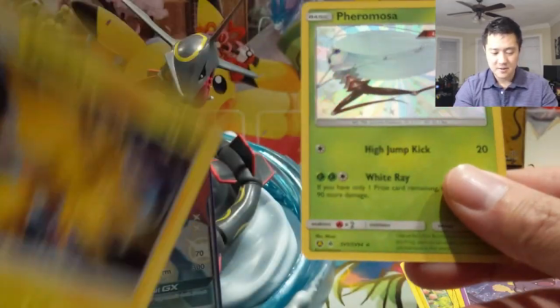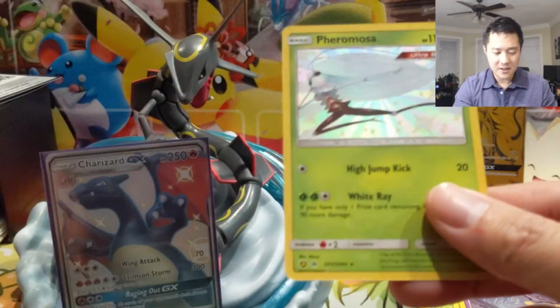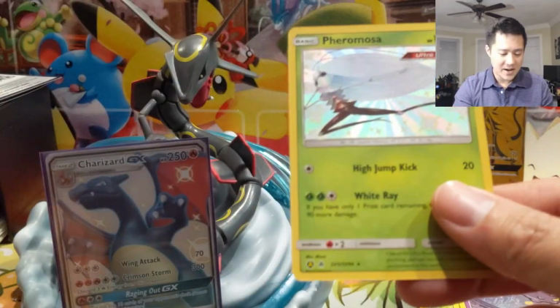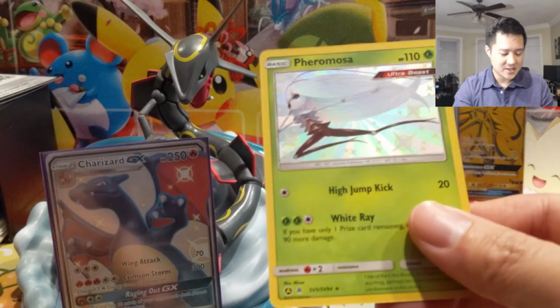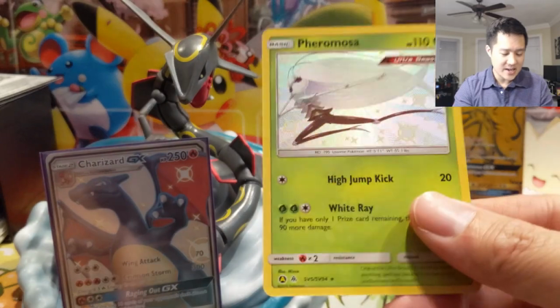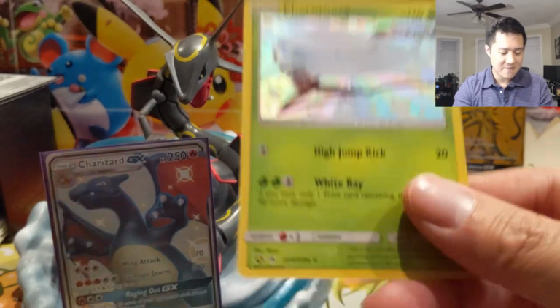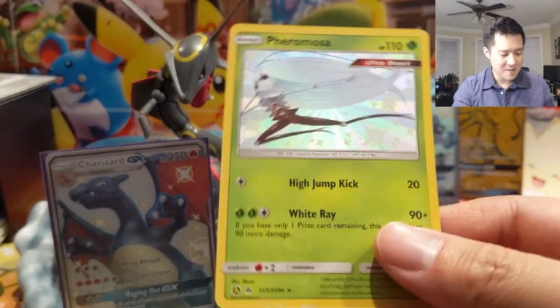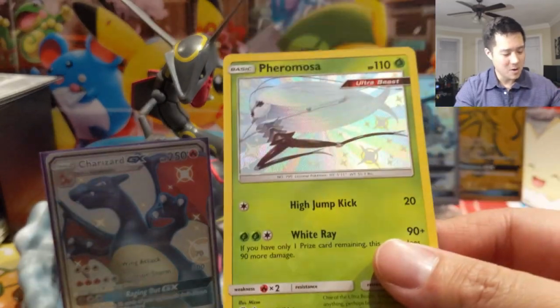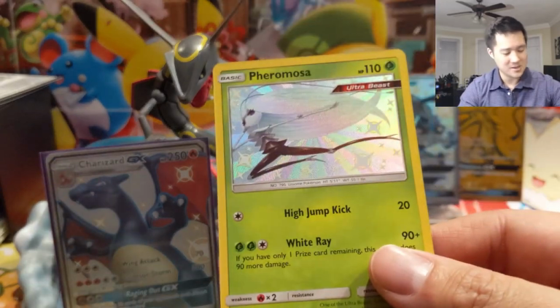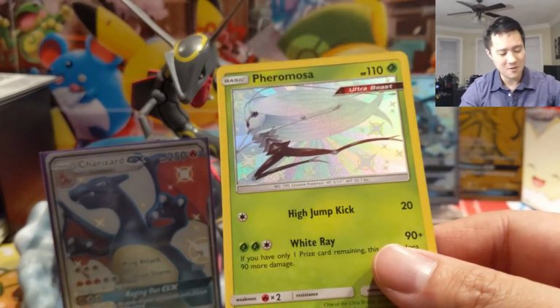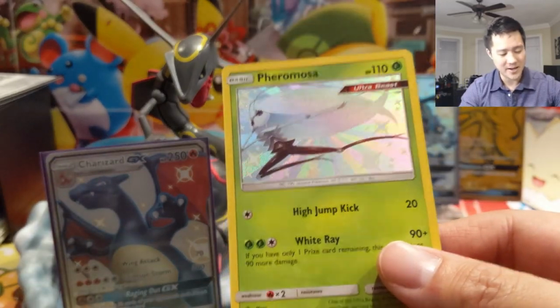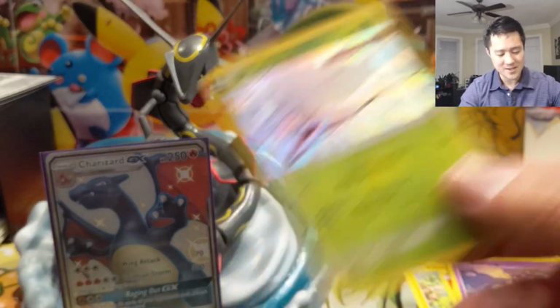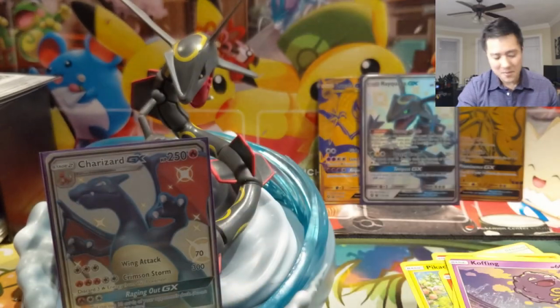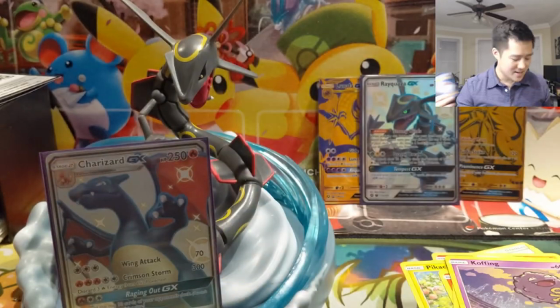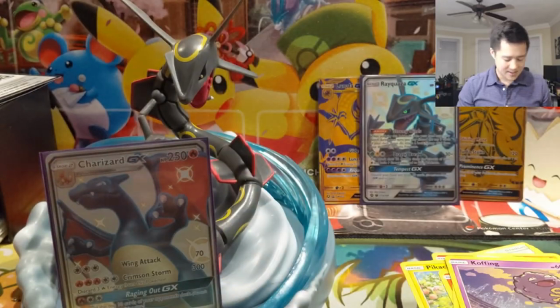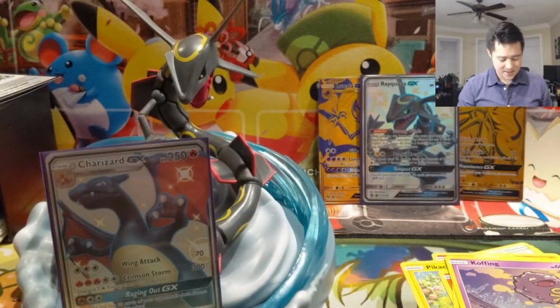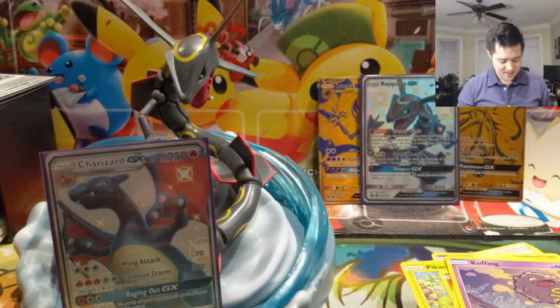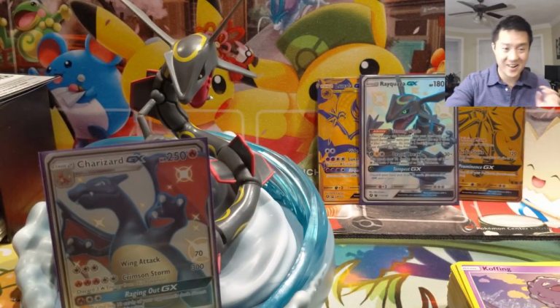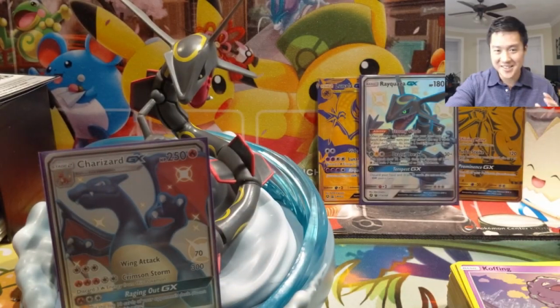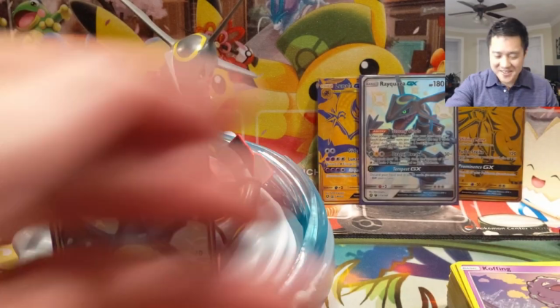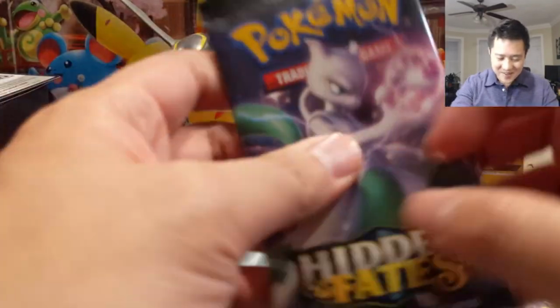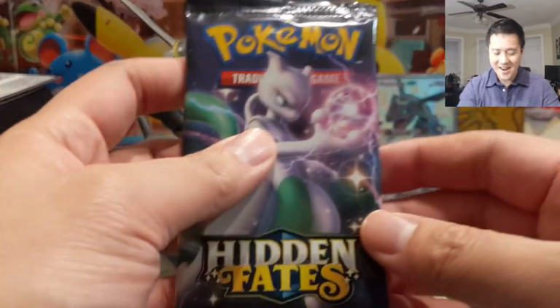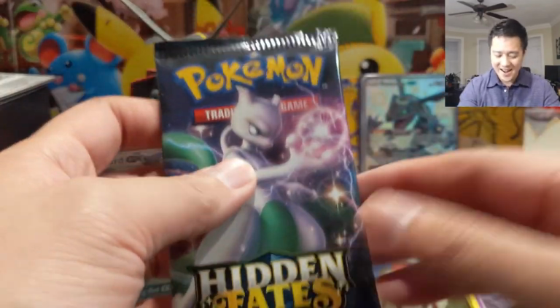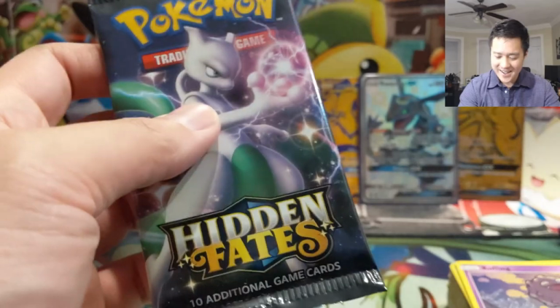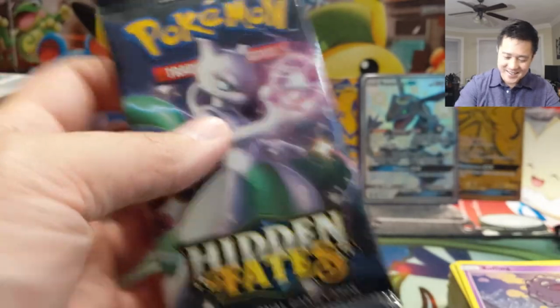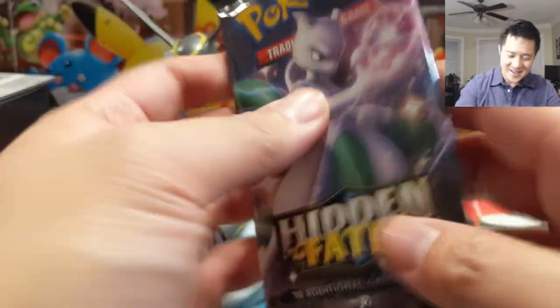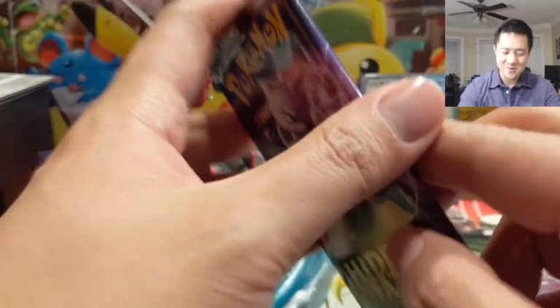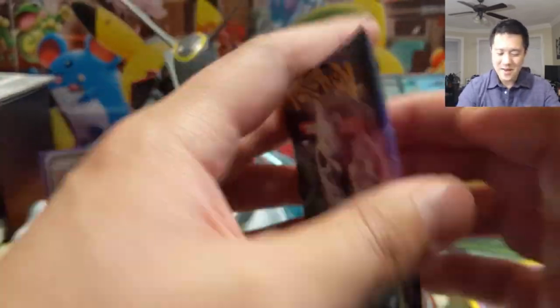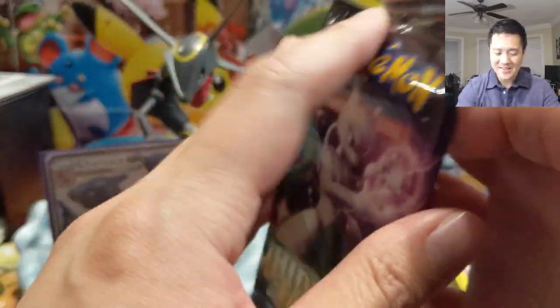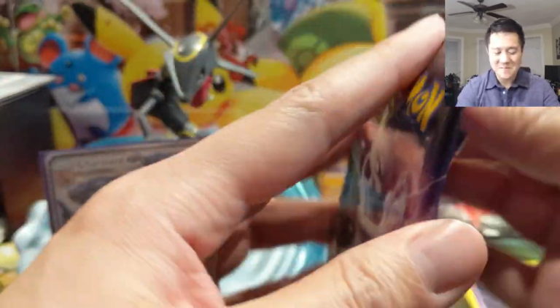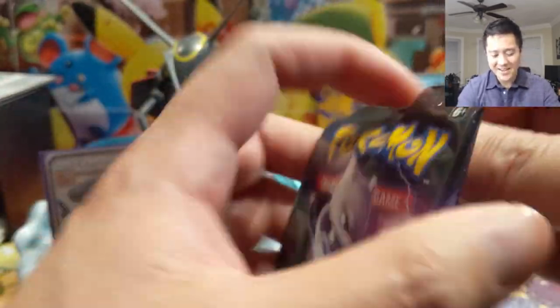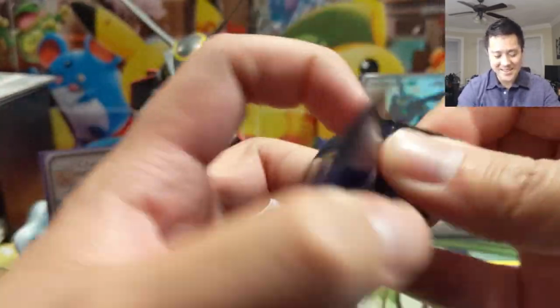Another Zapdos followed by shiny Pheromosa — oh my gosh, so many hits! We're already at nine hits with three packs remaining.